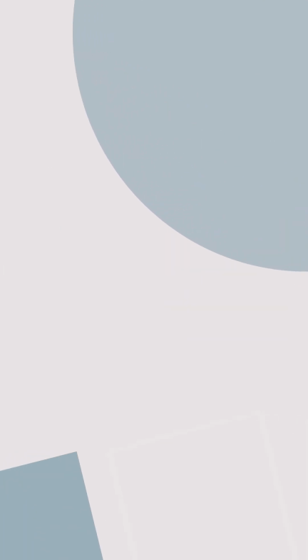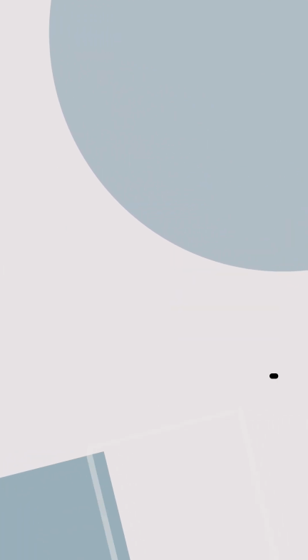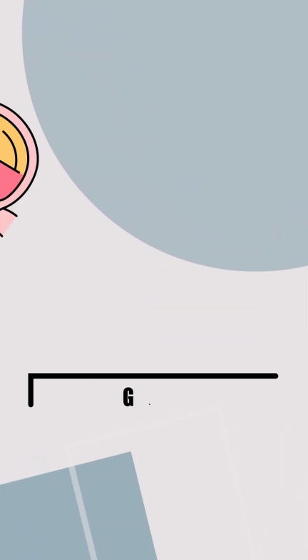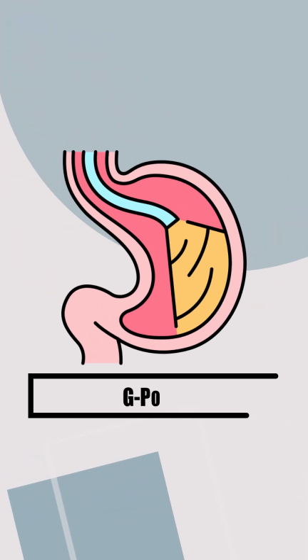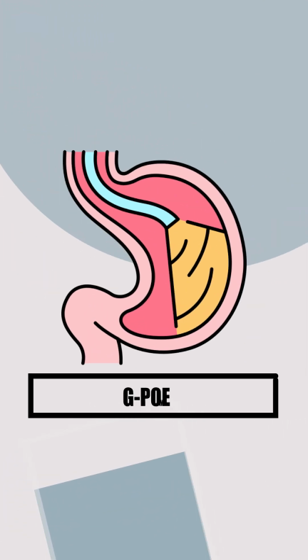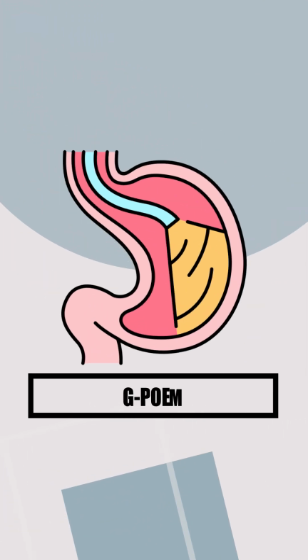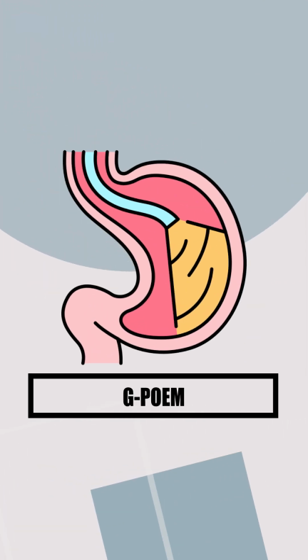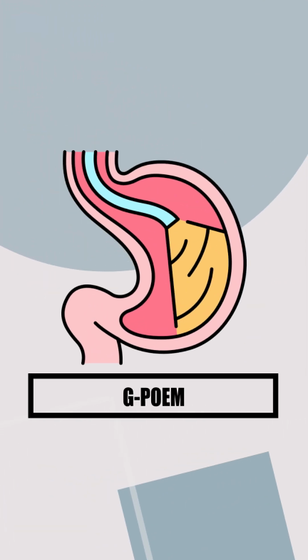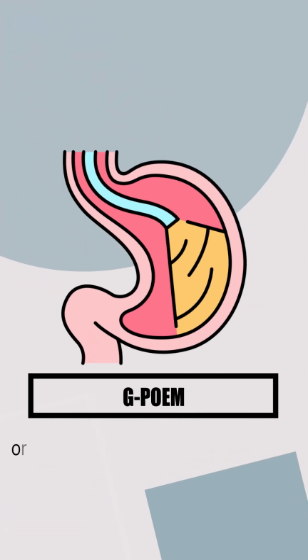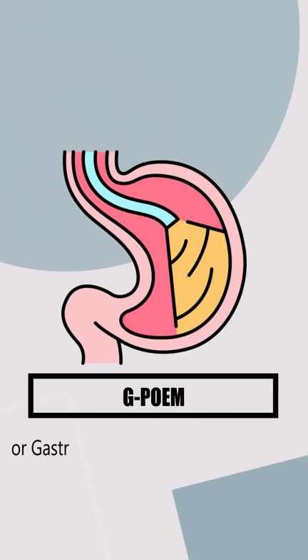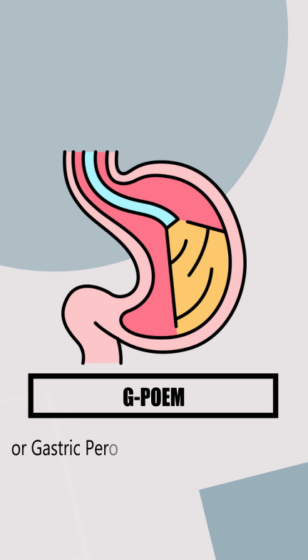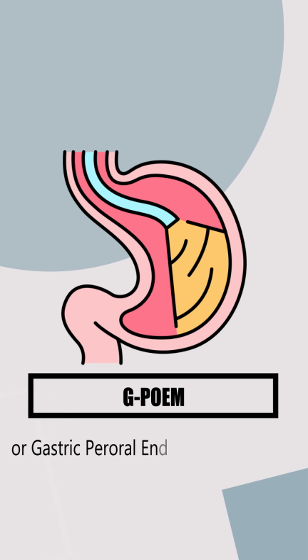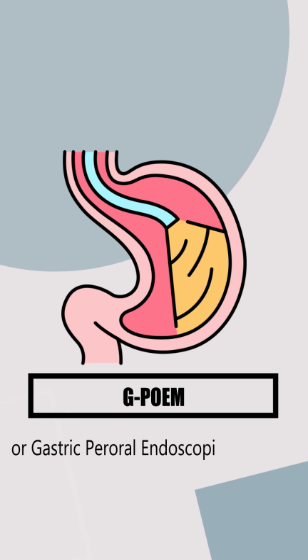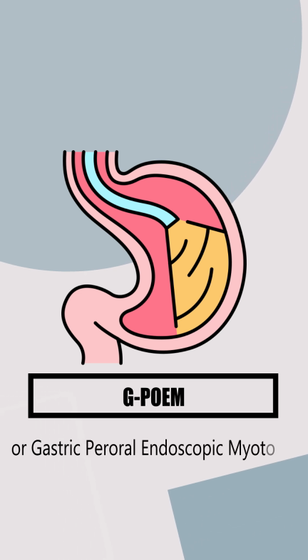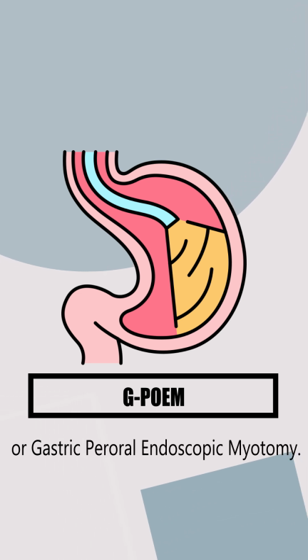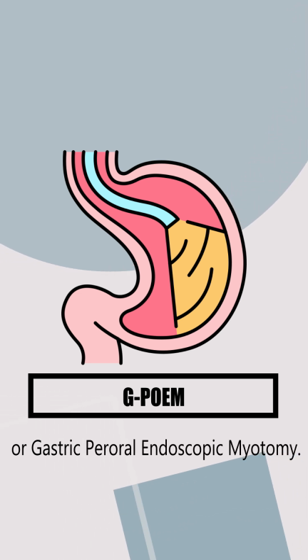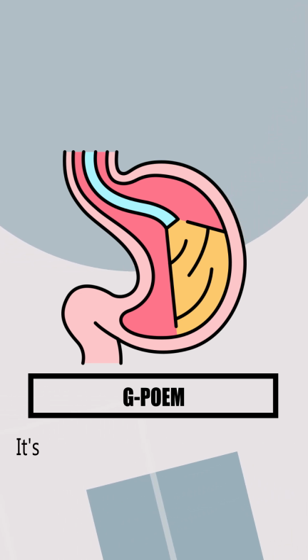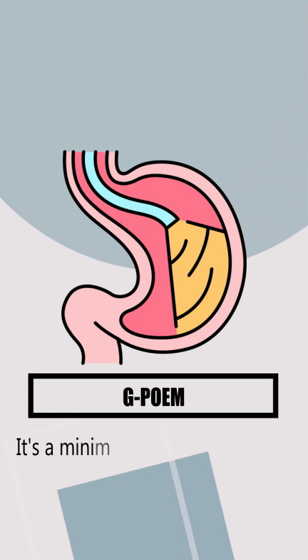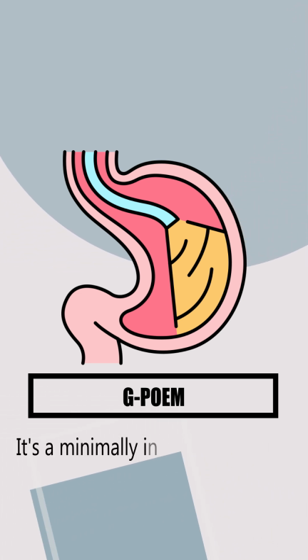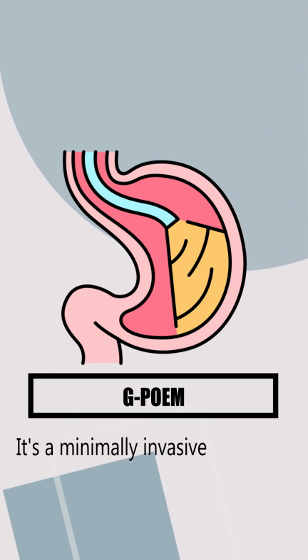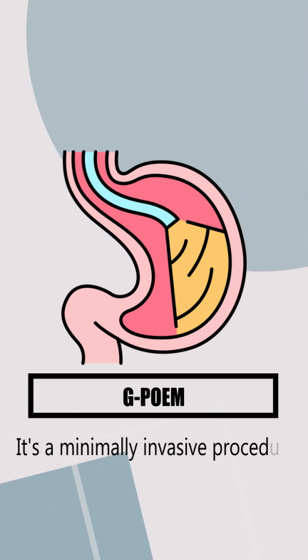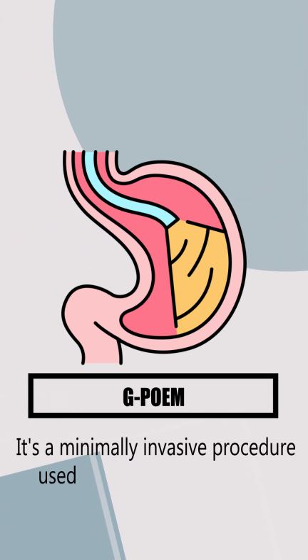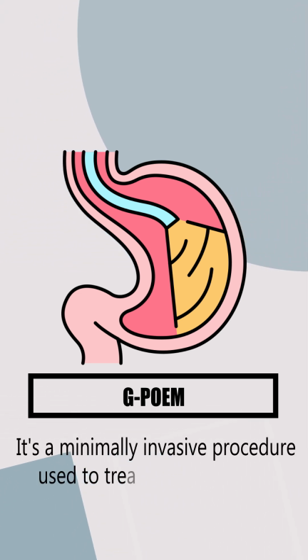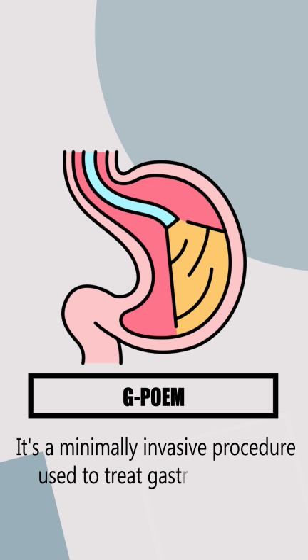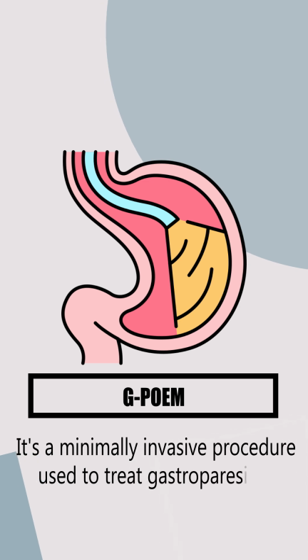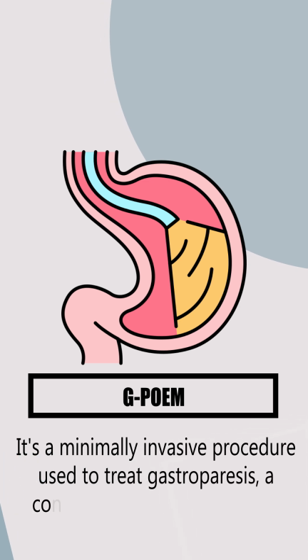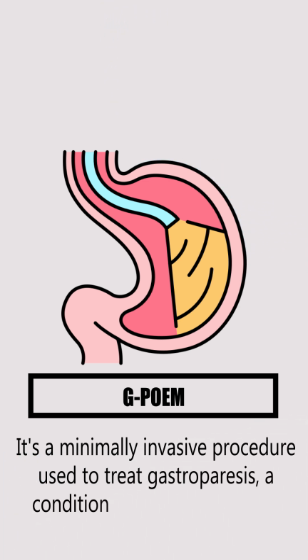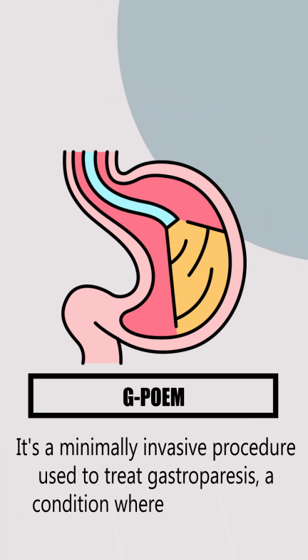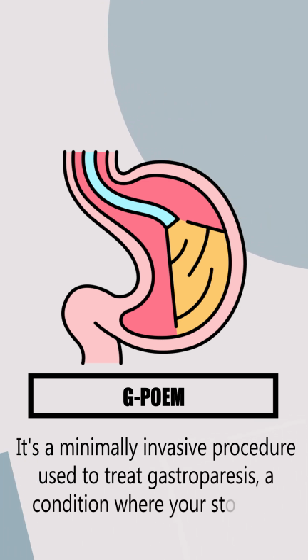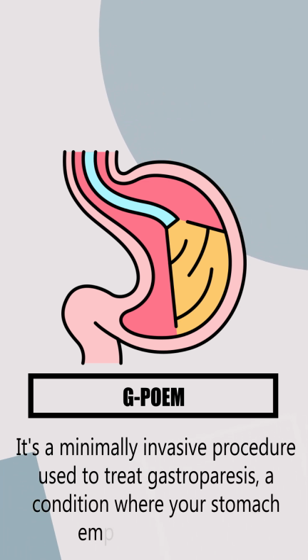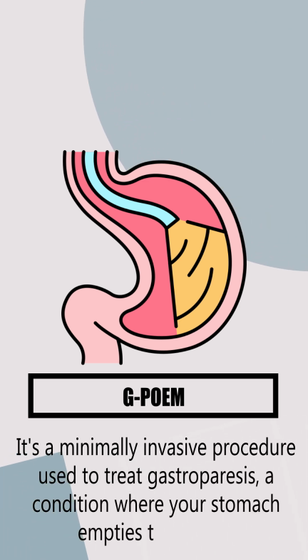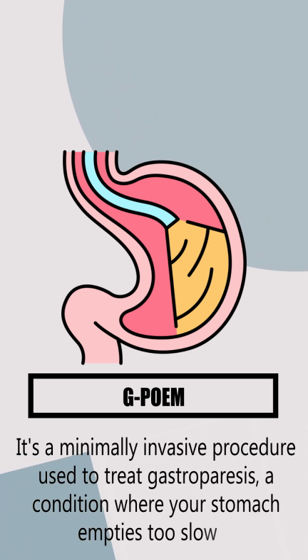Let's talk about GPOEM, or gastric per-oral endoscopic myotomy. It's a minimally invasive procedure used to treat gastroparesis, a condition where your stomach empties too slowly.